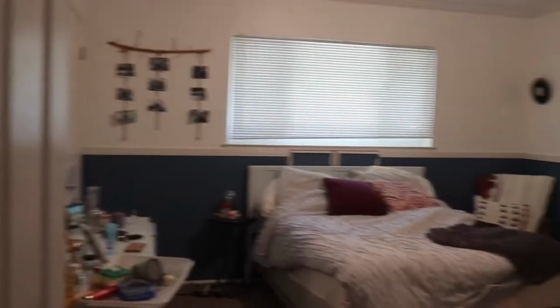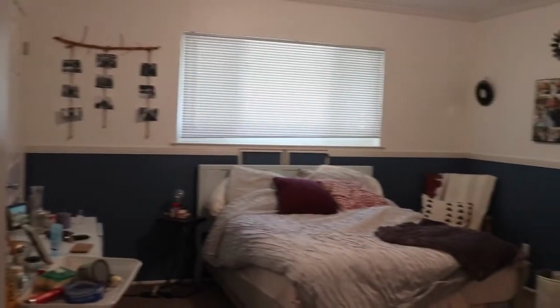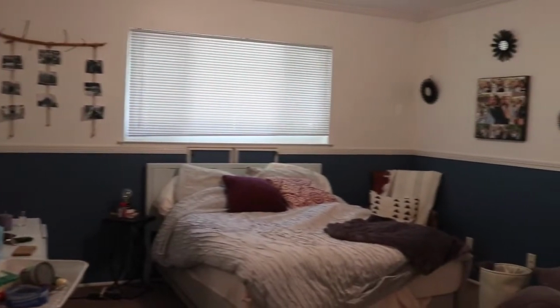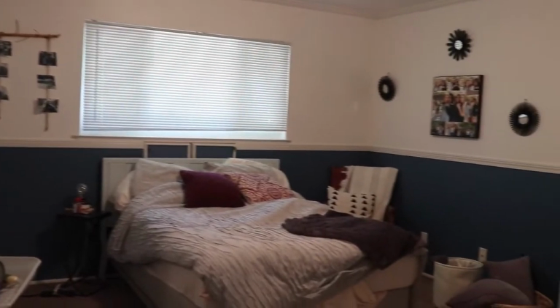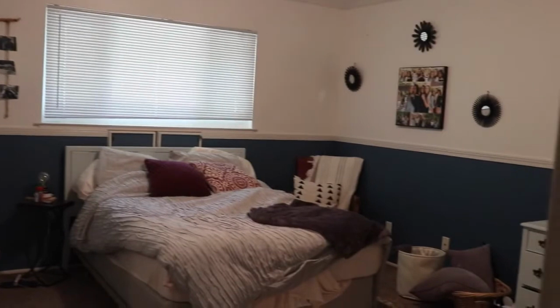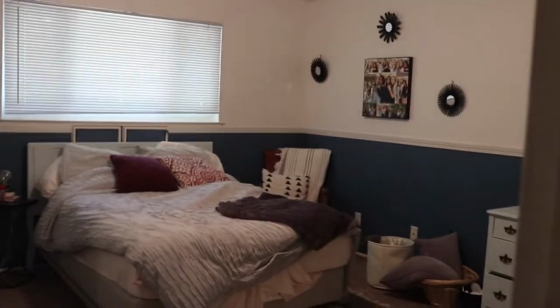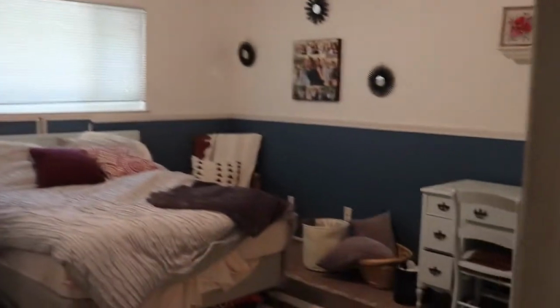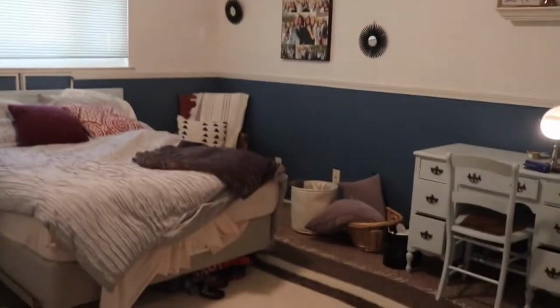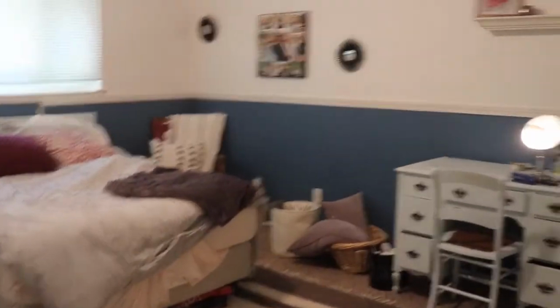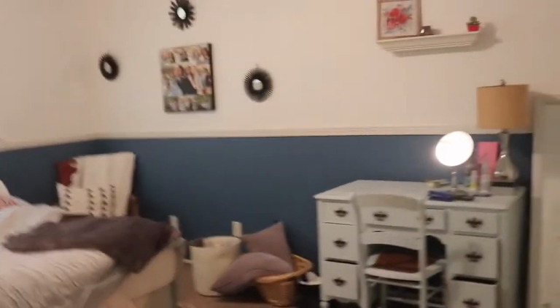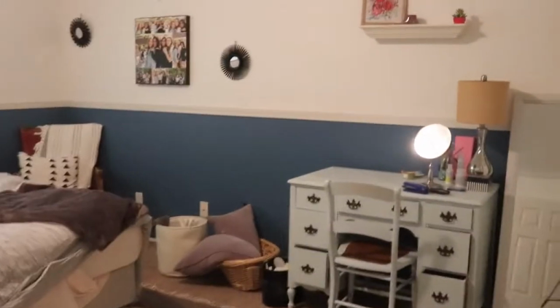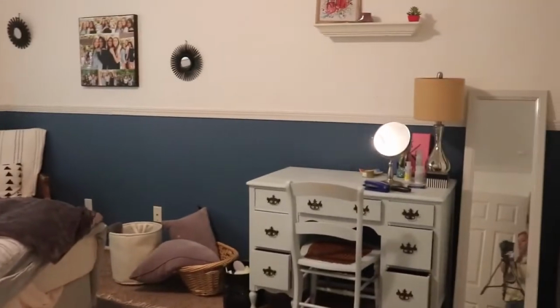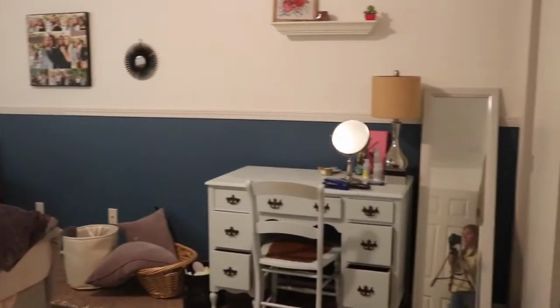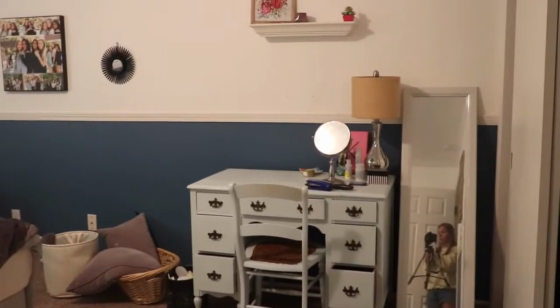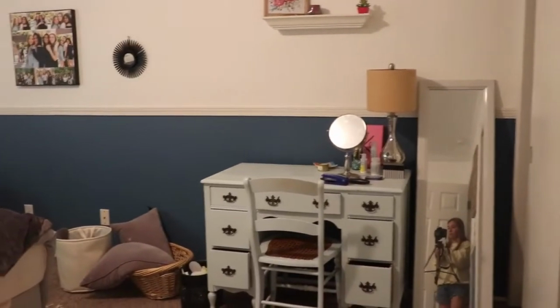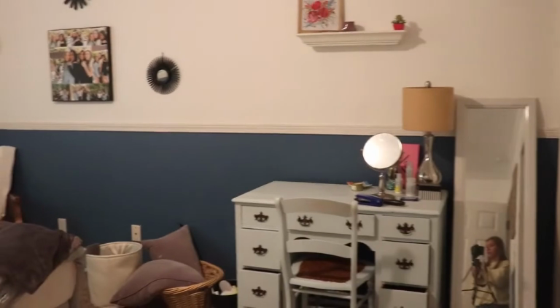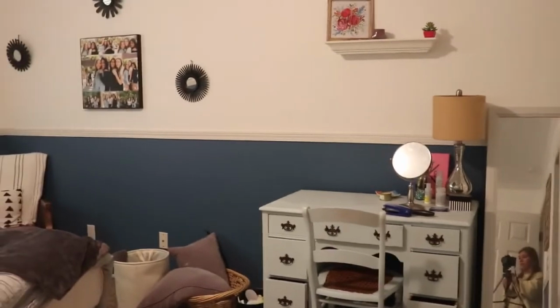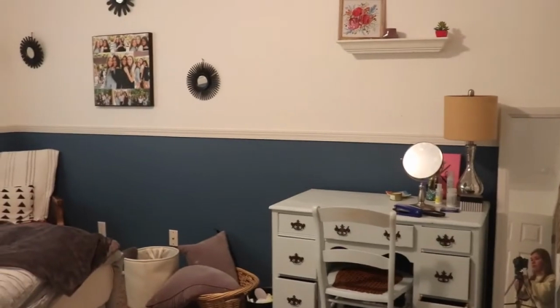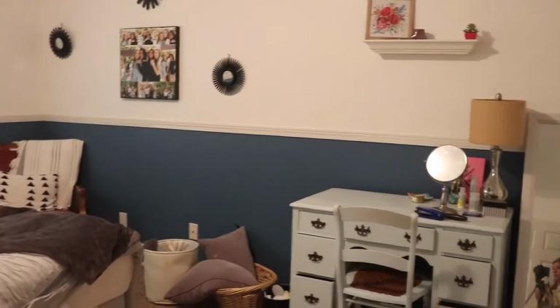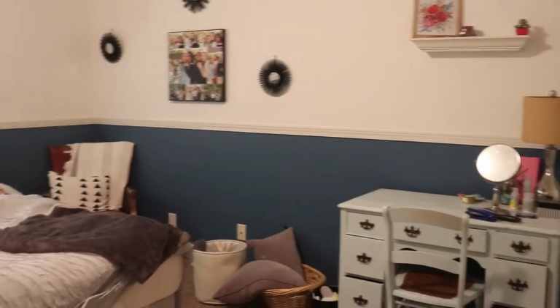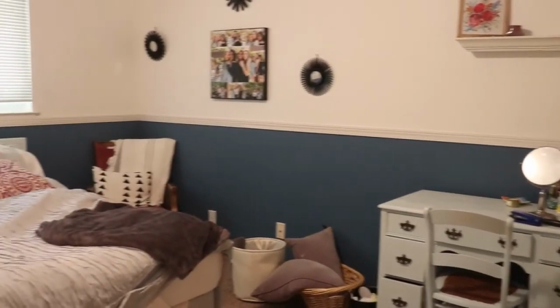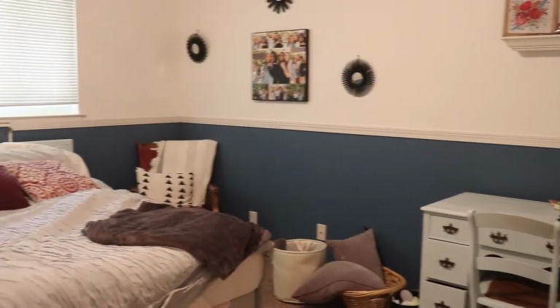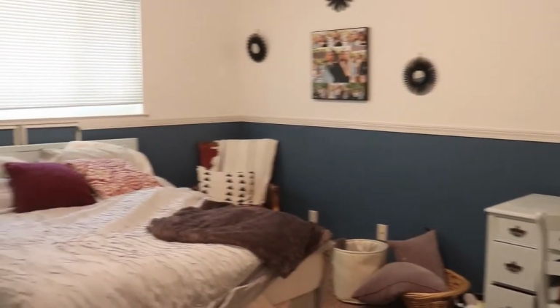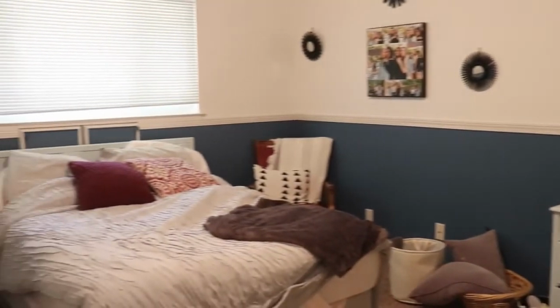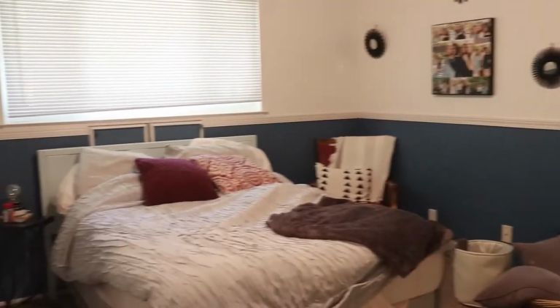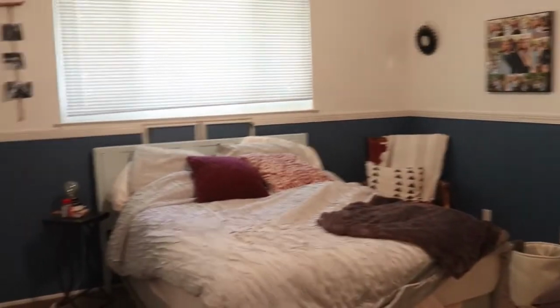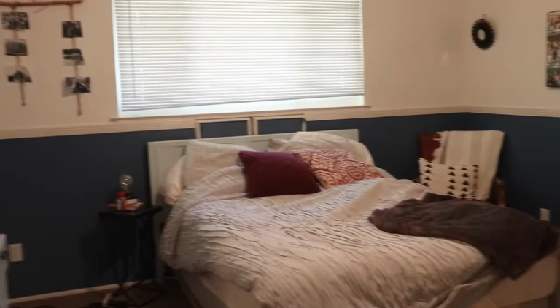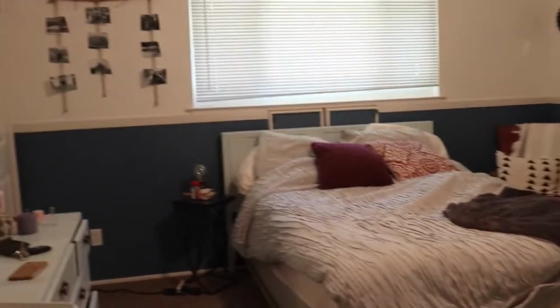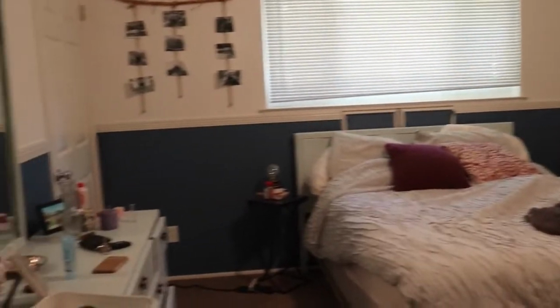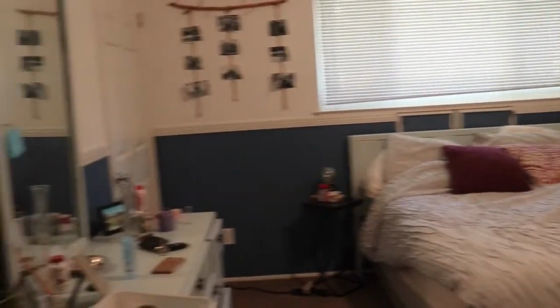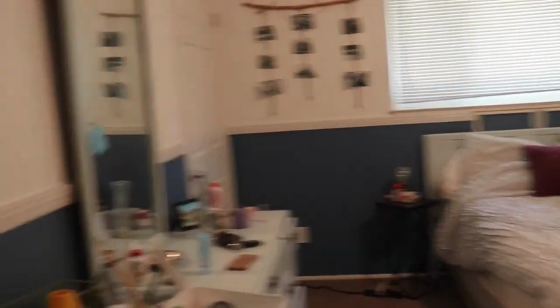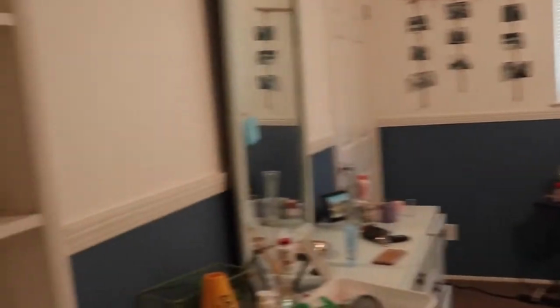My end goal is to transform this room into a mid-century modern boho themed room. So this is what my room looks like when you first walk in. The walls have been this blue color since I moved in and I've absolutely hated them since the start of the year, so that was the first thing I knew I wanted to change.